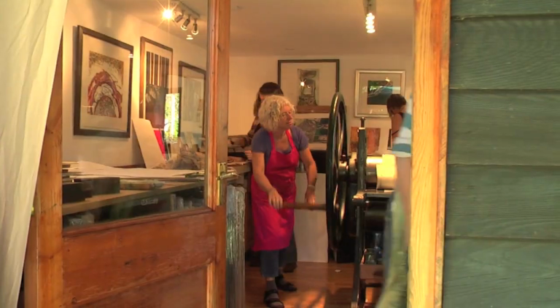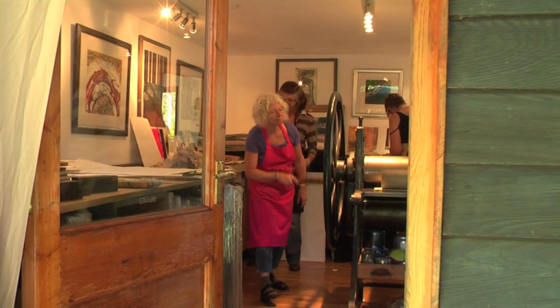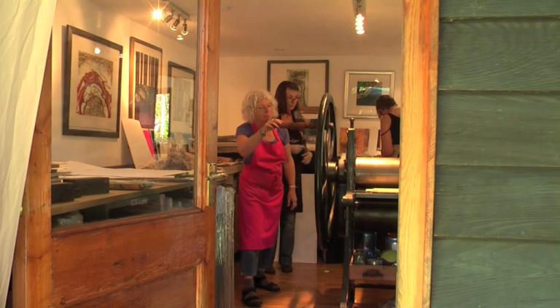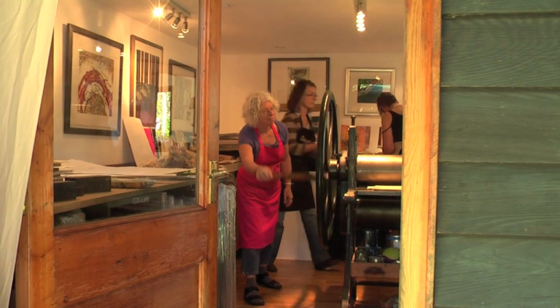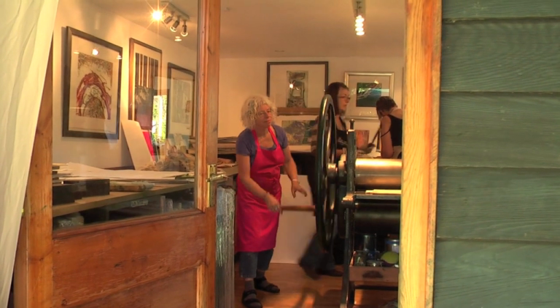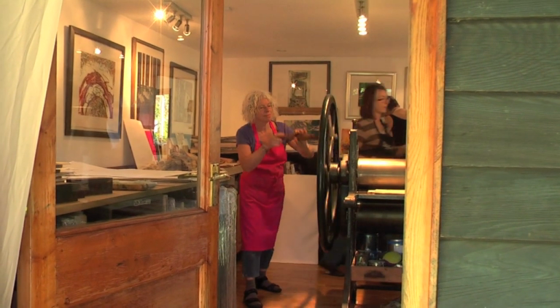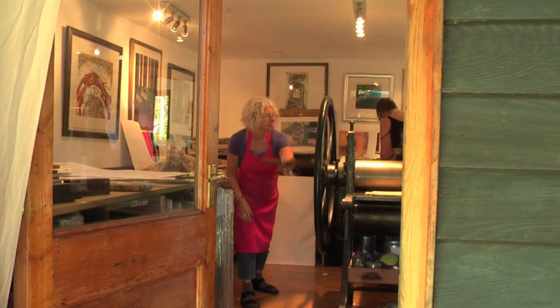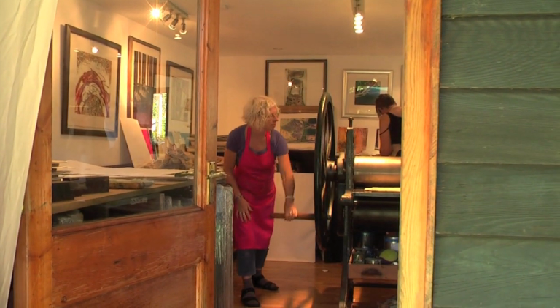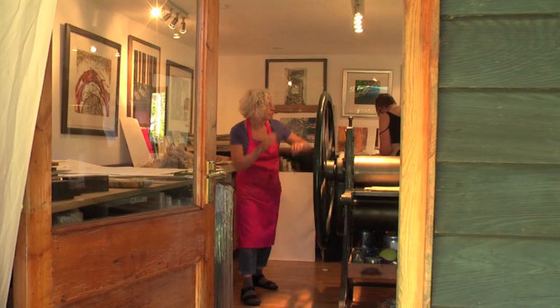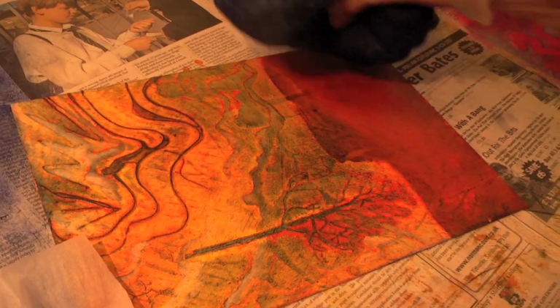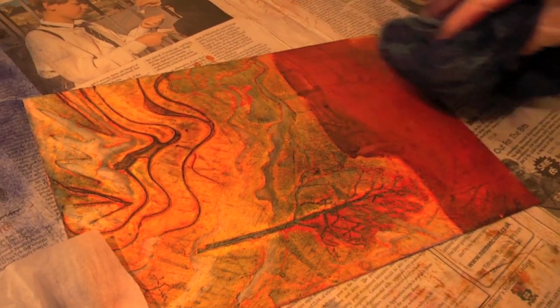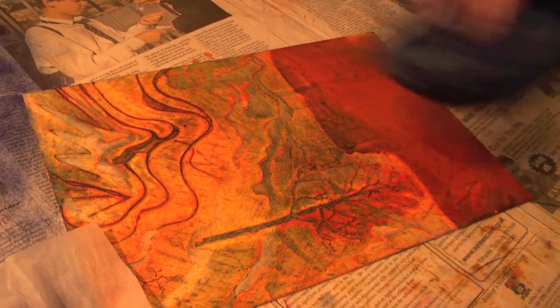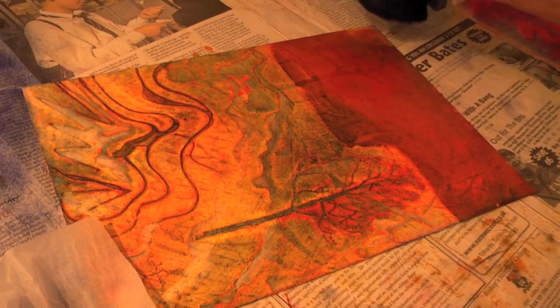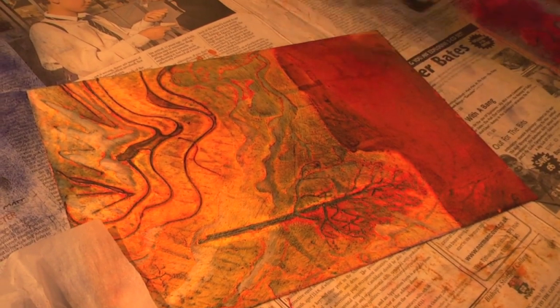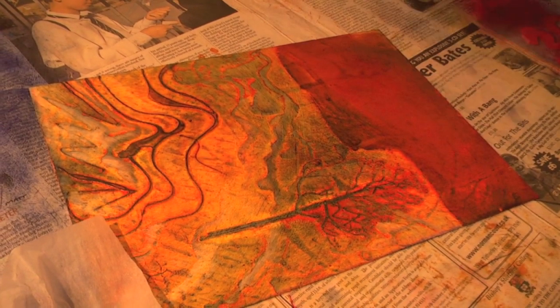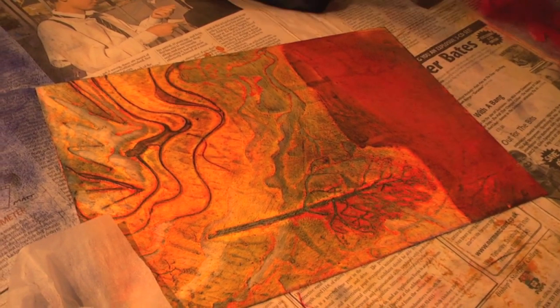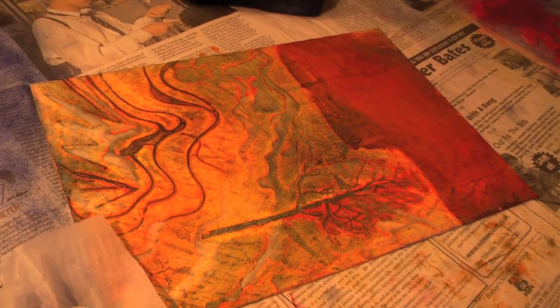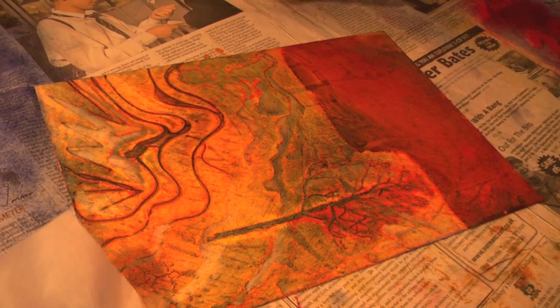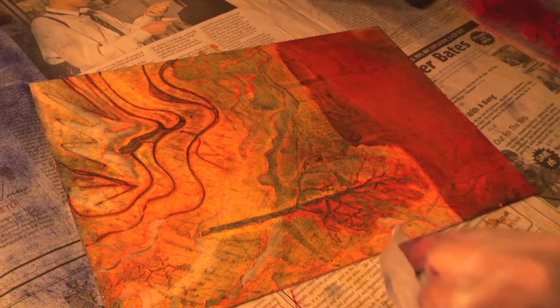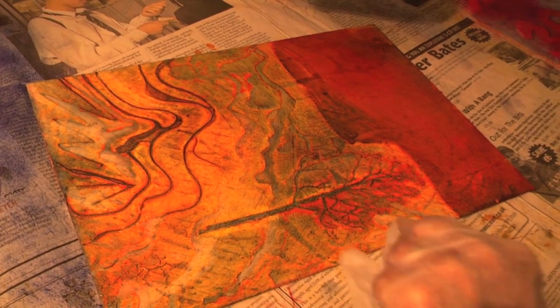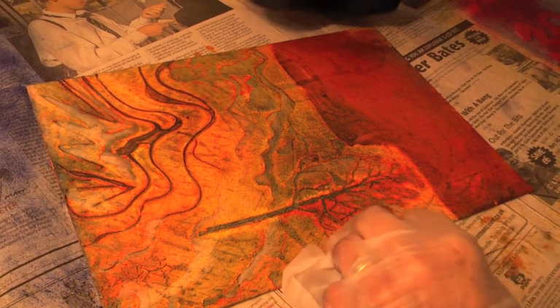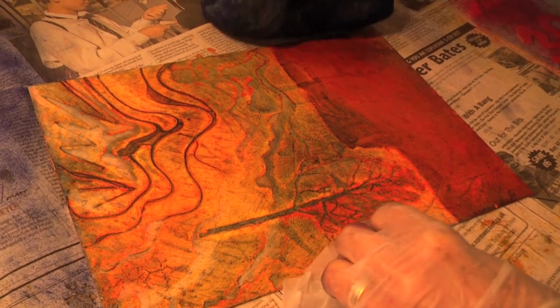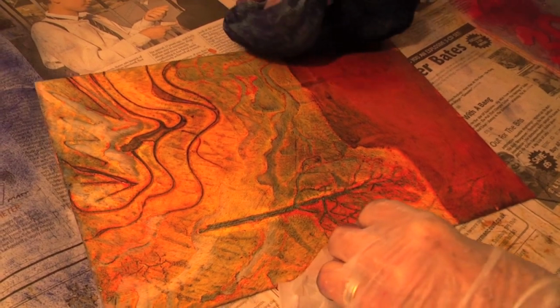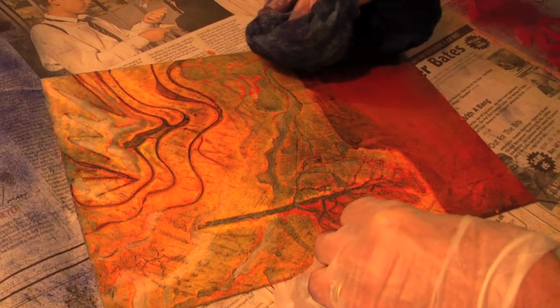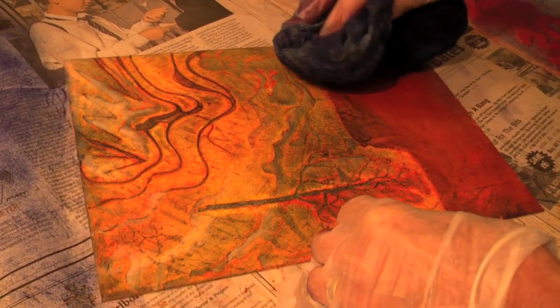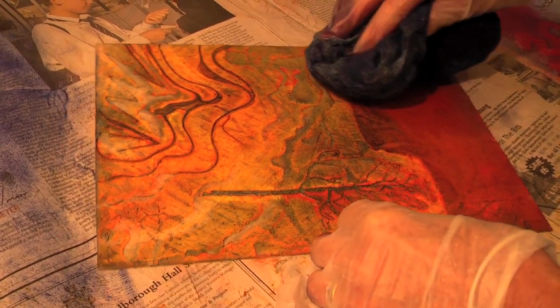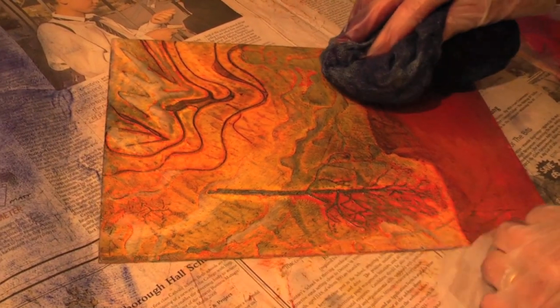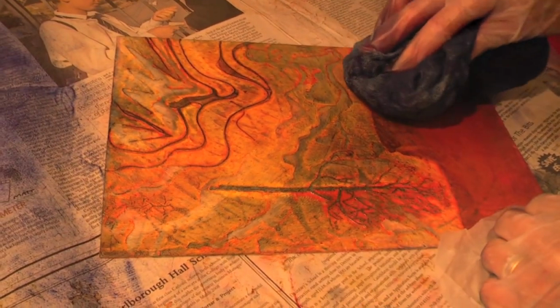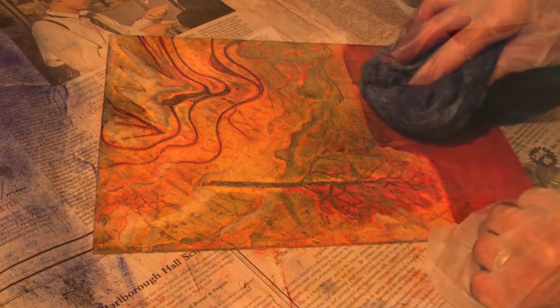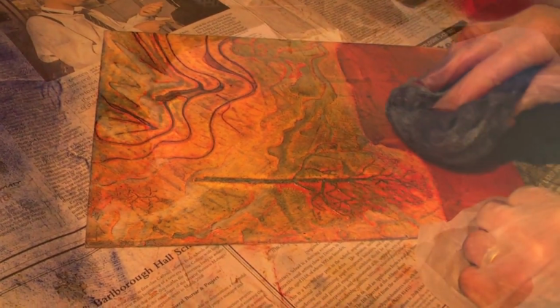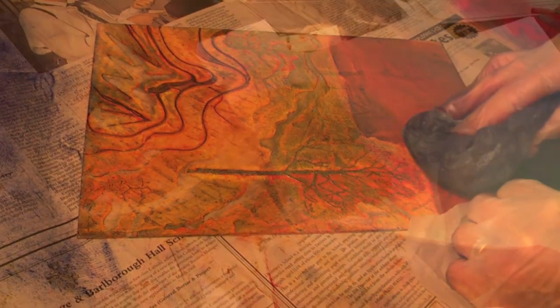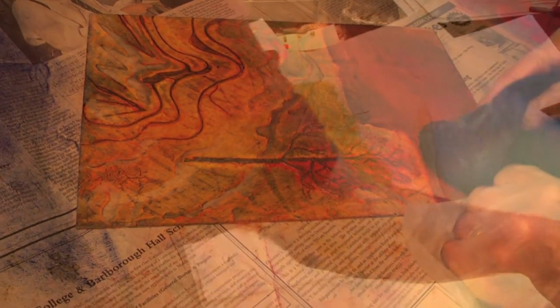The students very quickly got into the swing of it, and after a couple of days experimenting with various methods of collagraph plate making, they set about getting to grips with the new and difficult printing processes involved.